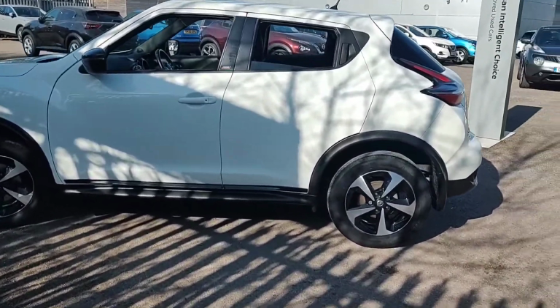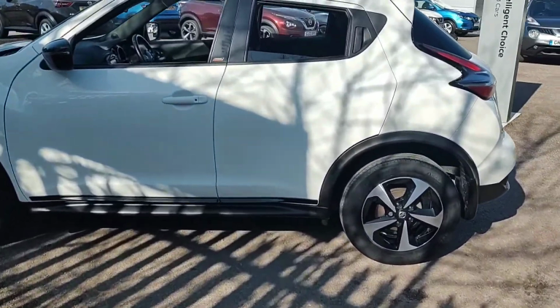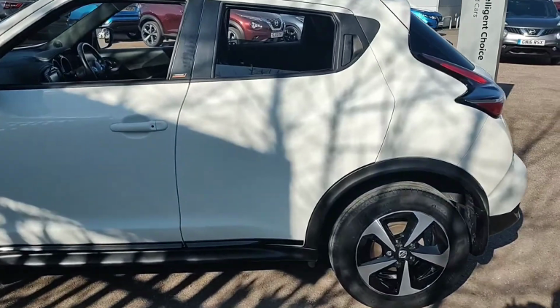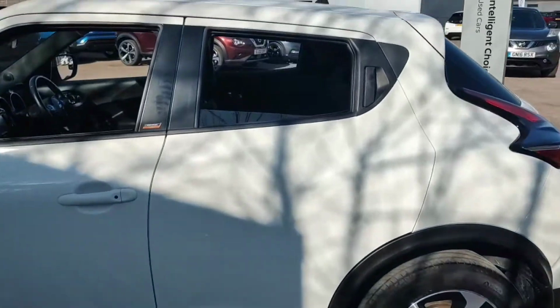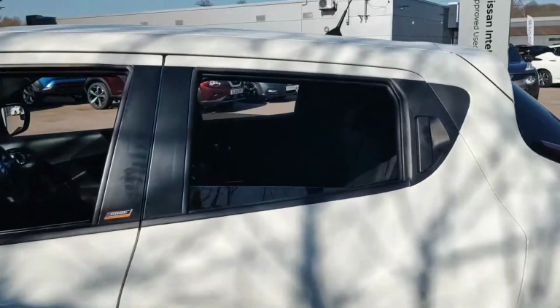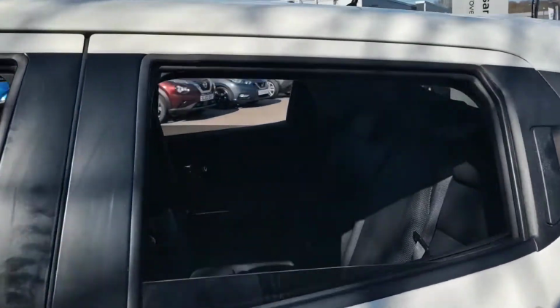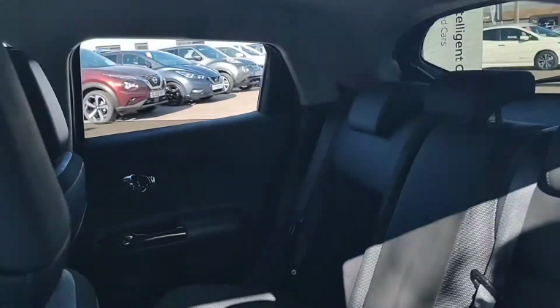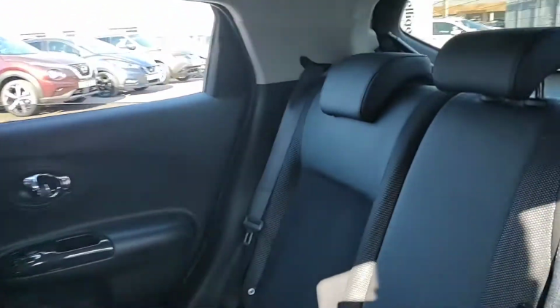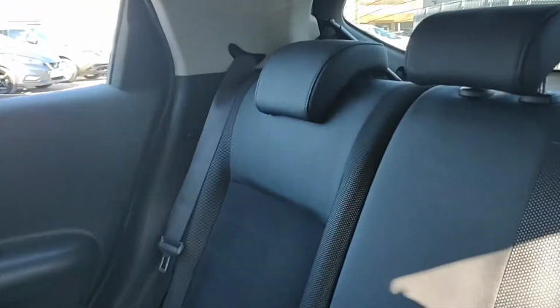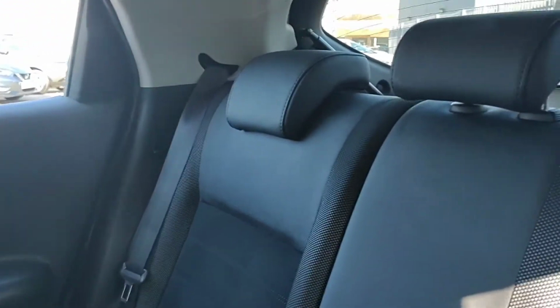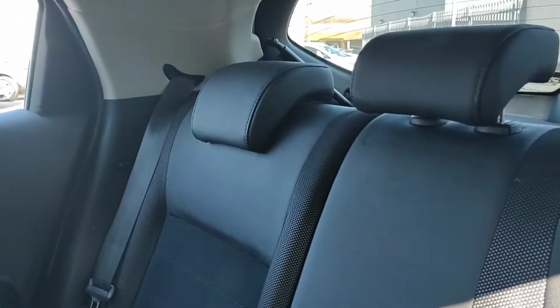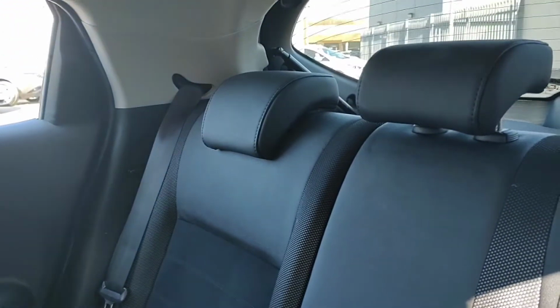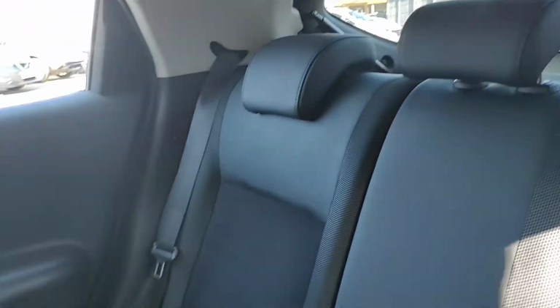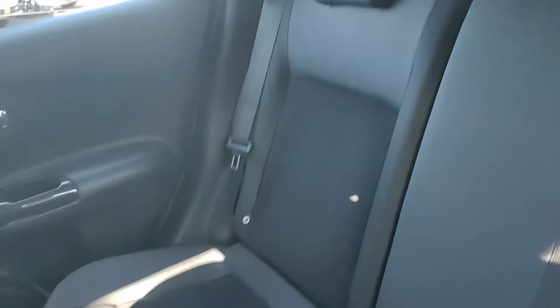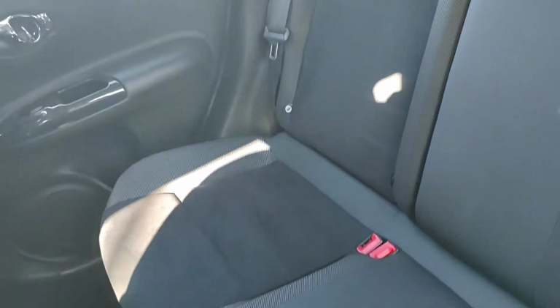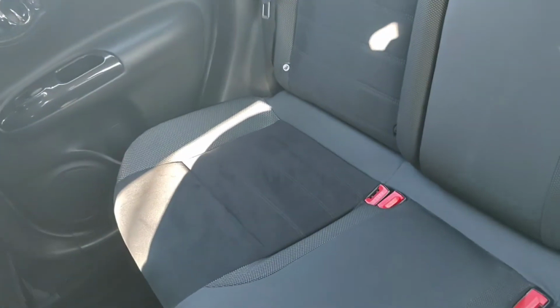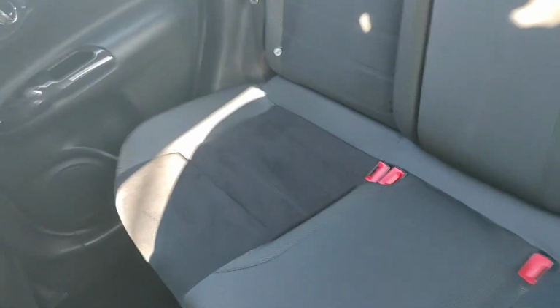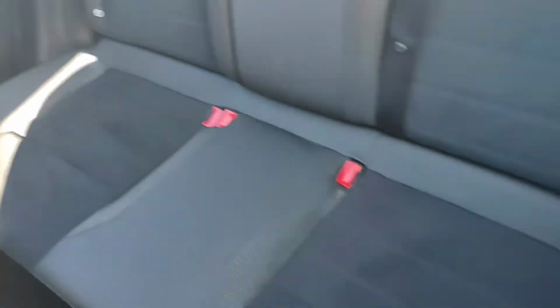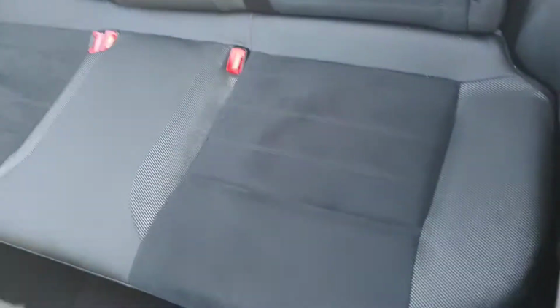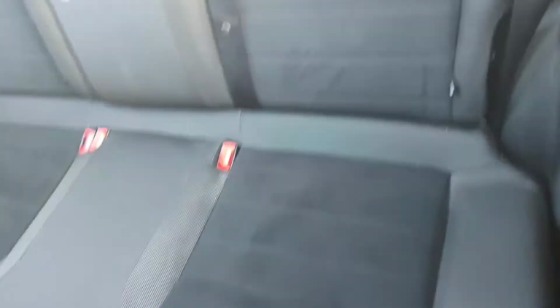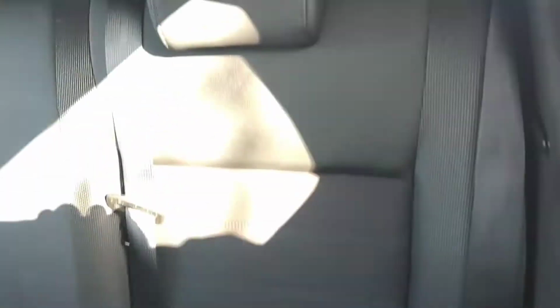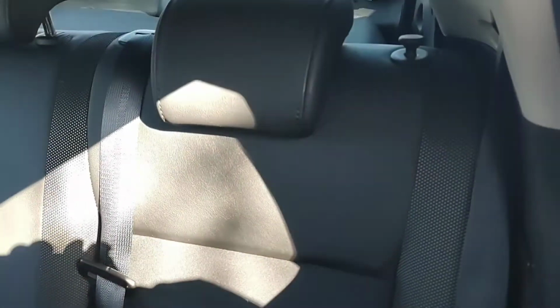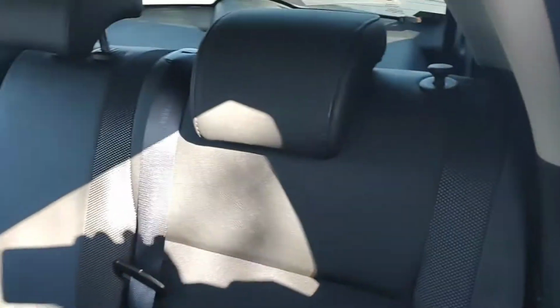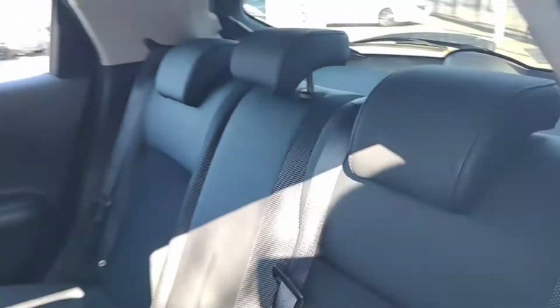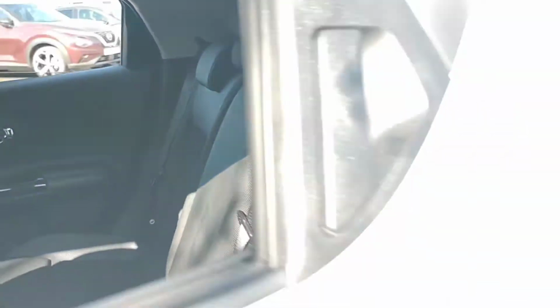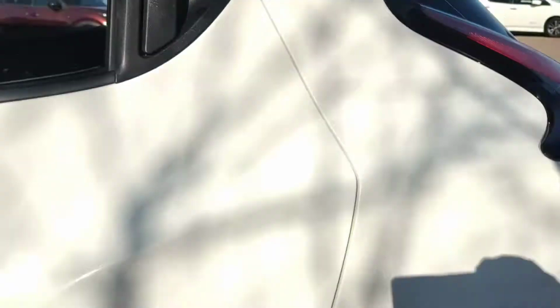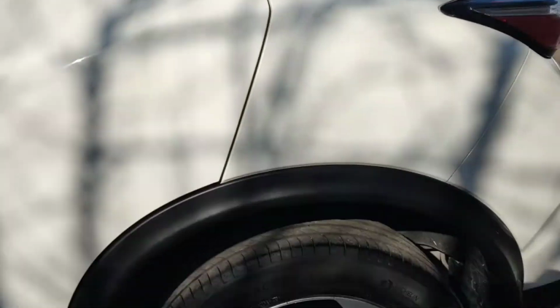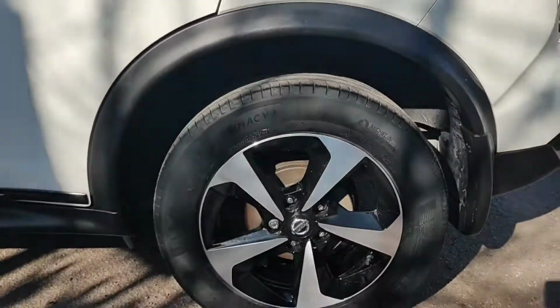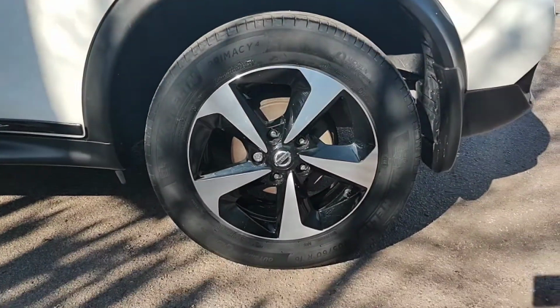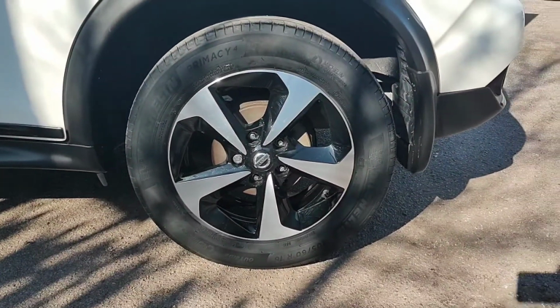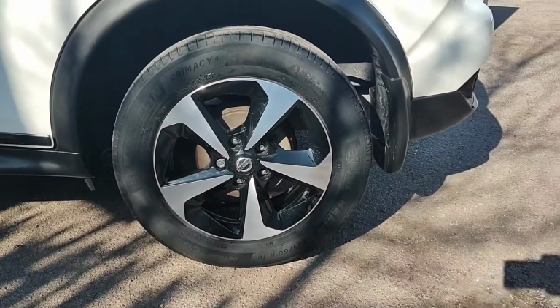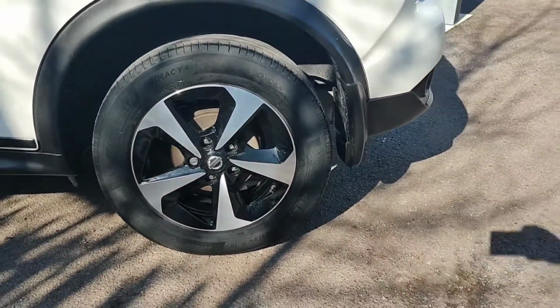We'll now take a look inside the rear of the vehicle. This one being a Bose Personal edition, you receive the black leather and Alcantara interior, as well as the diamond cut alloy wheels.